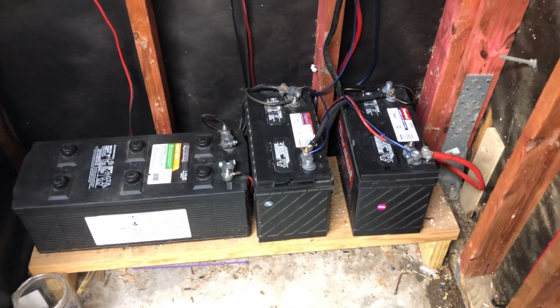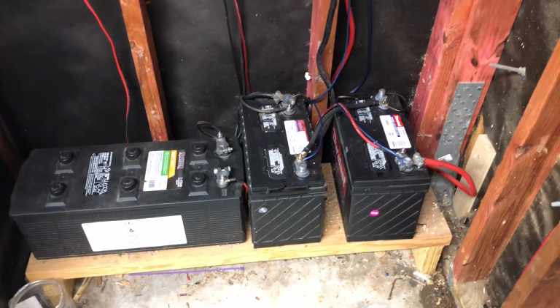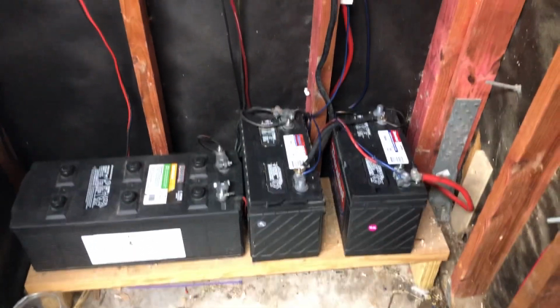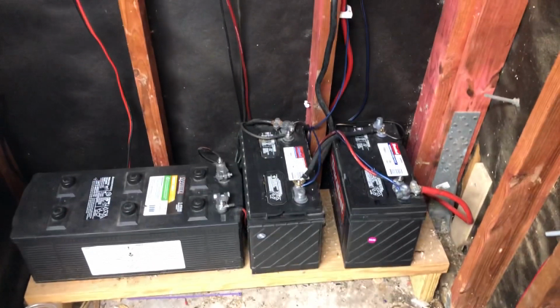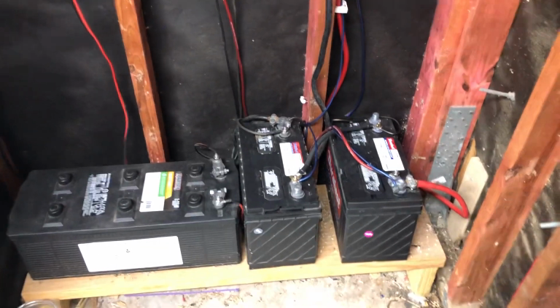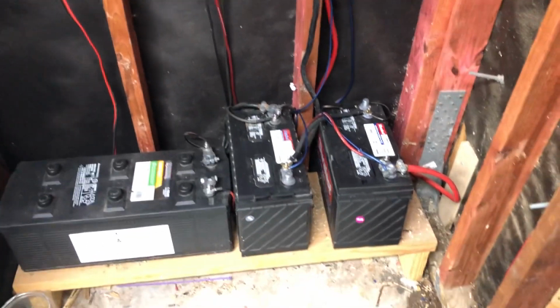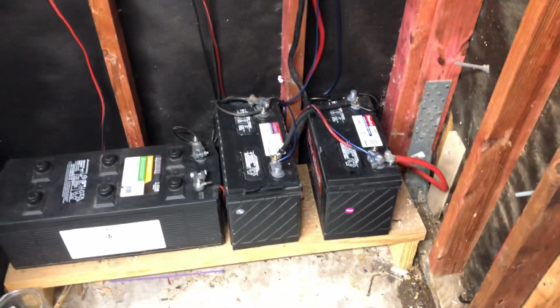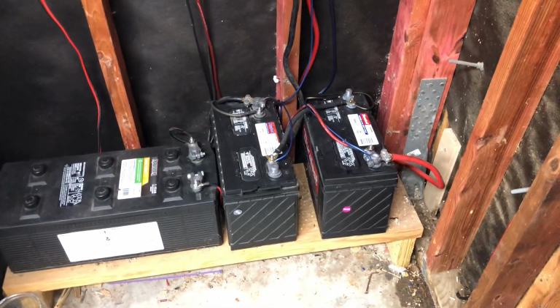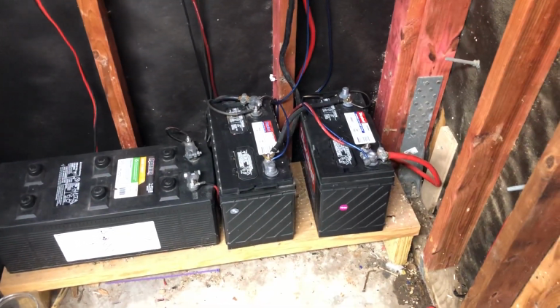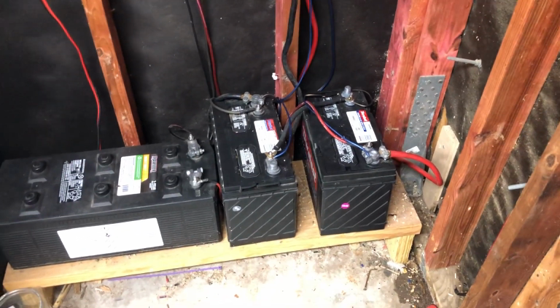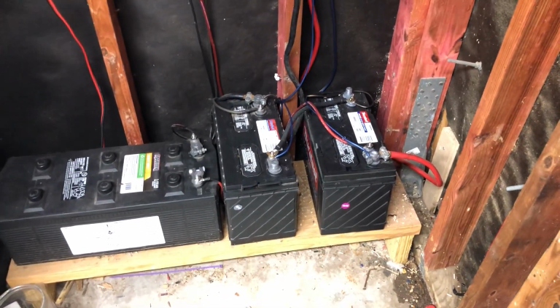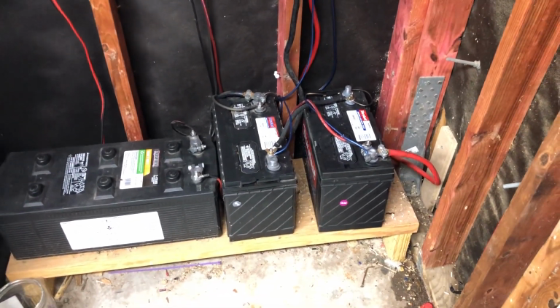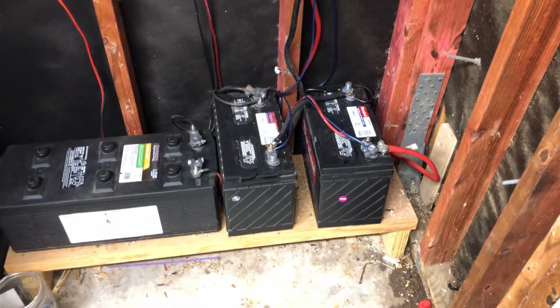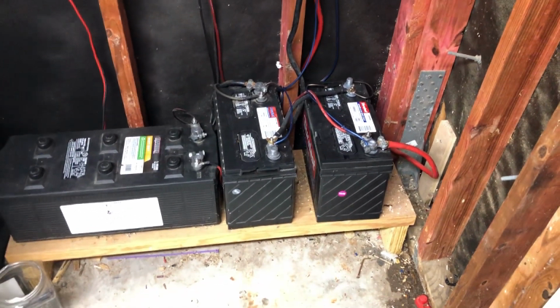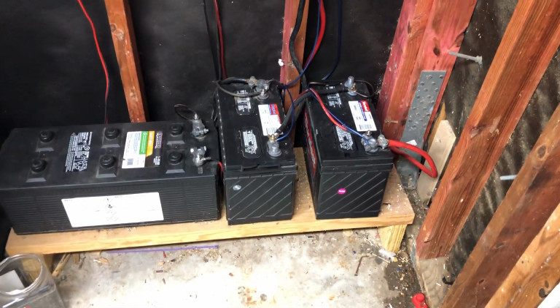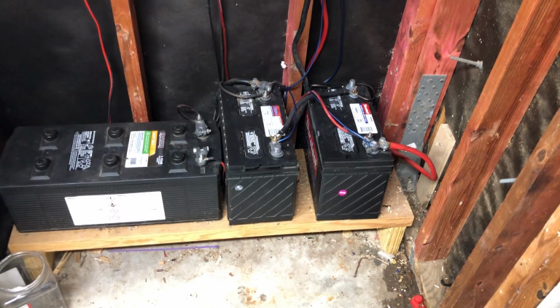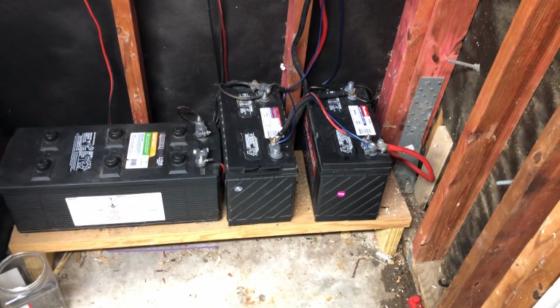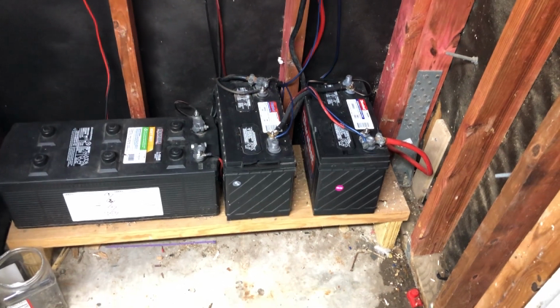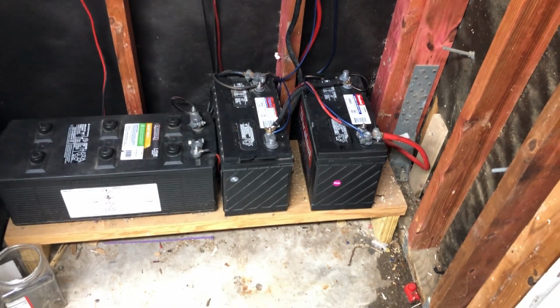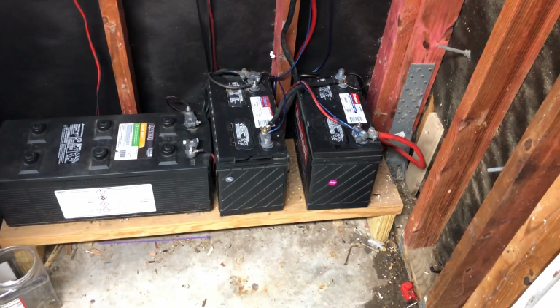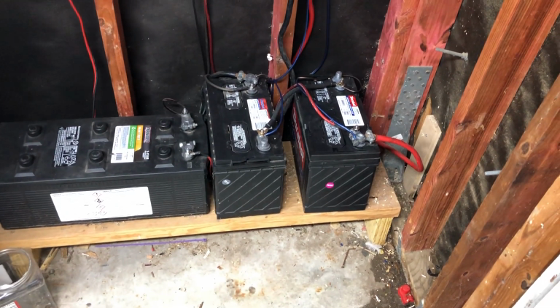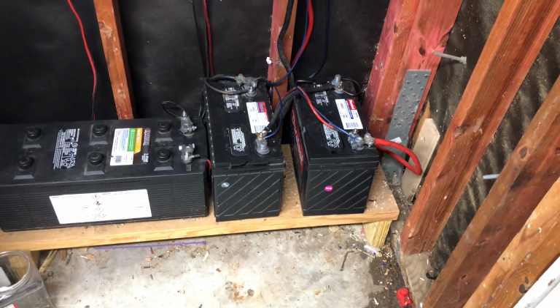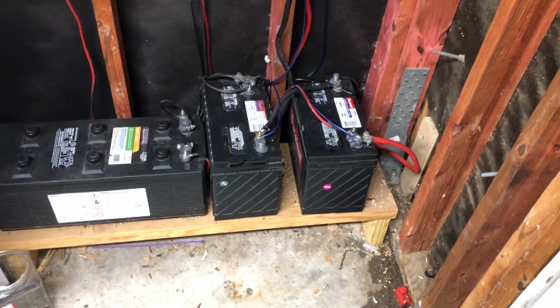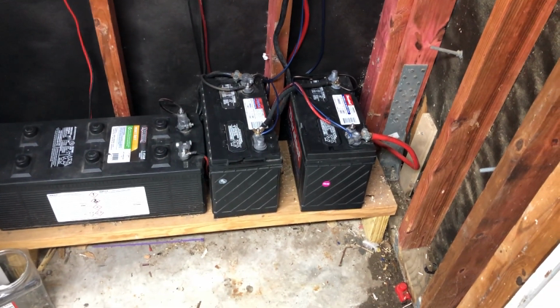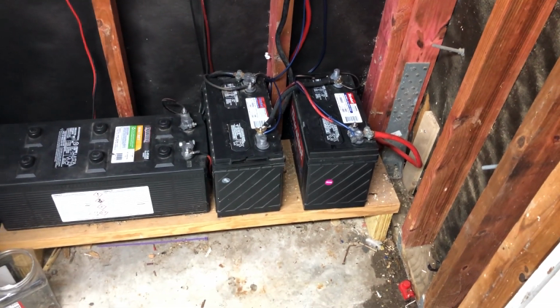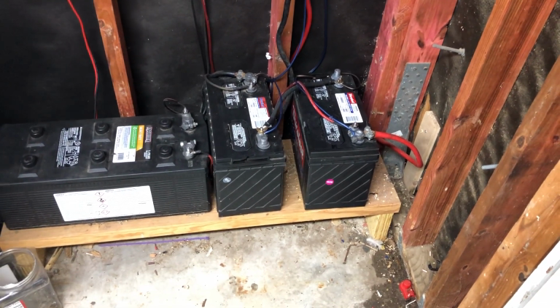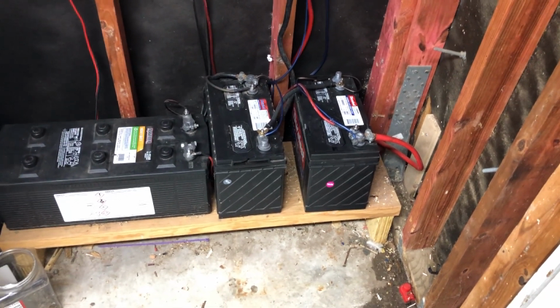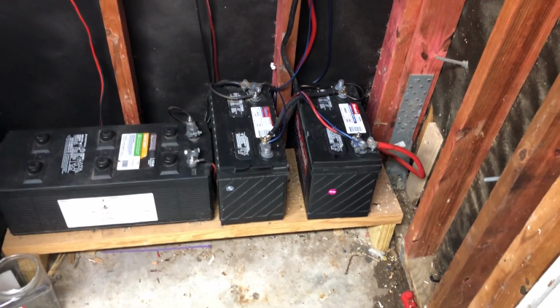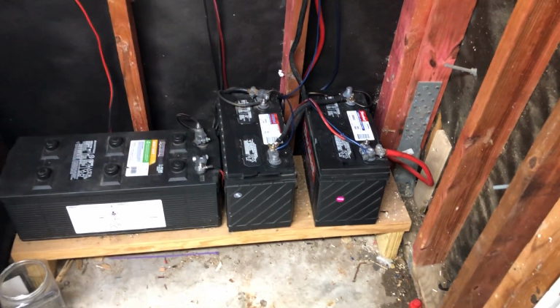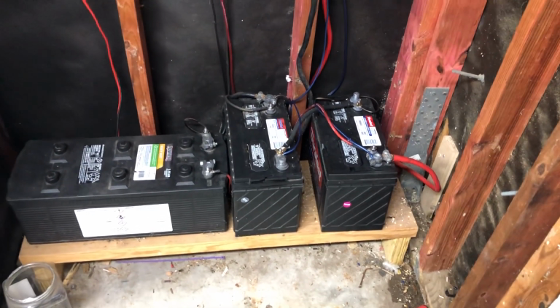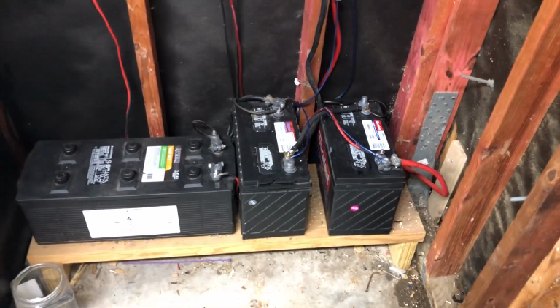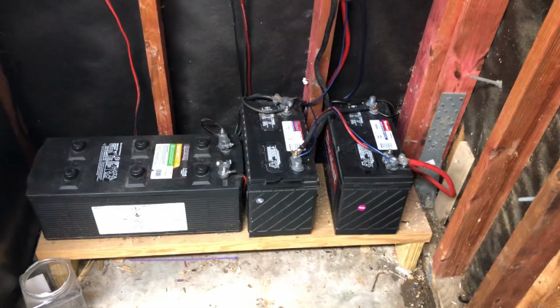Go to lithium, they say. Well, yeah. If you can bust out 500 bucks per battery at the drop of a hat, go ahead. But I can't do that.